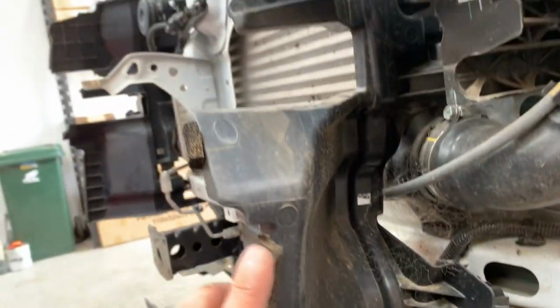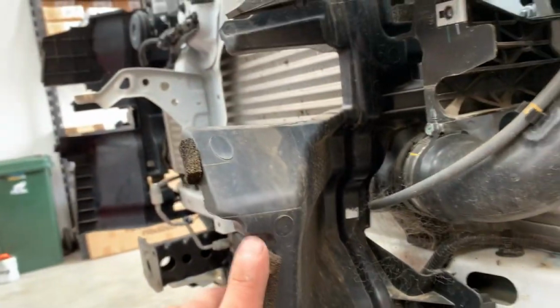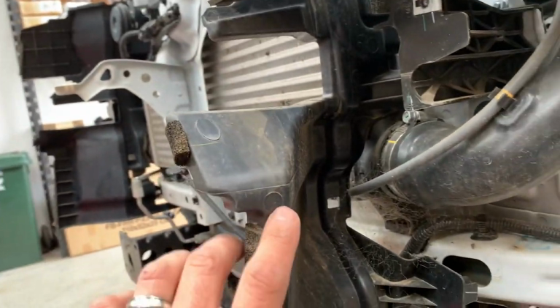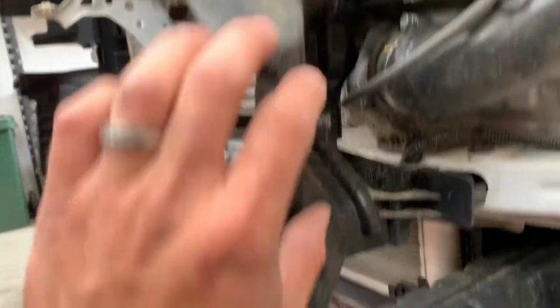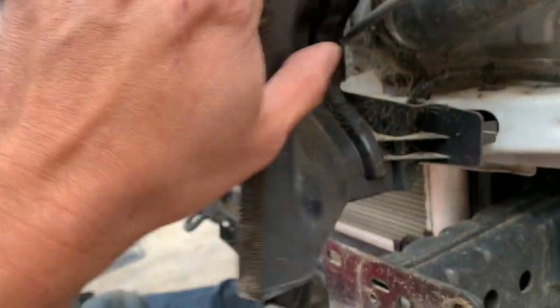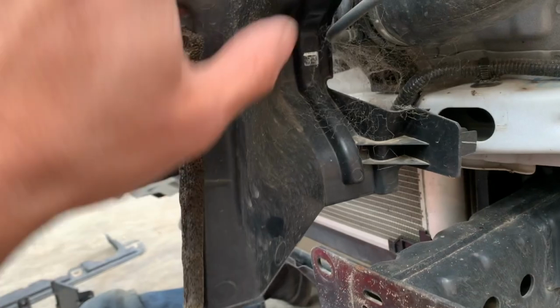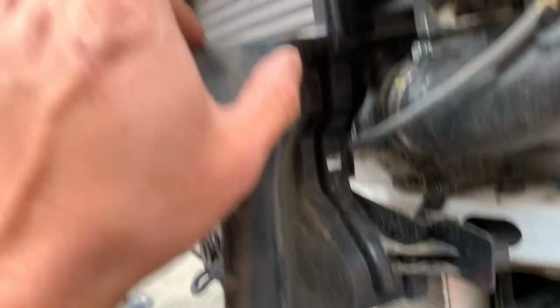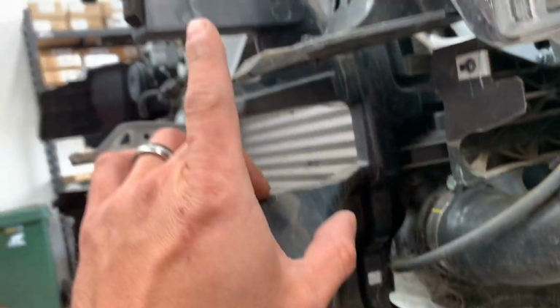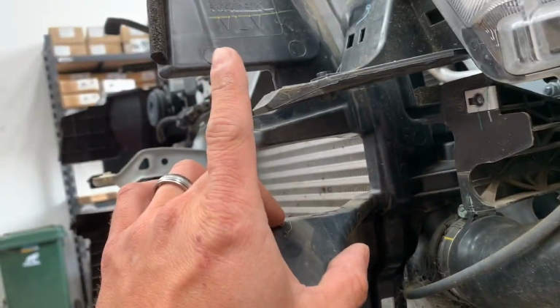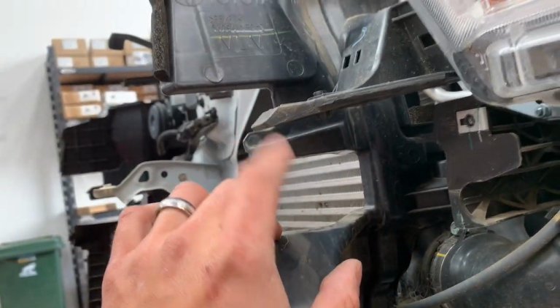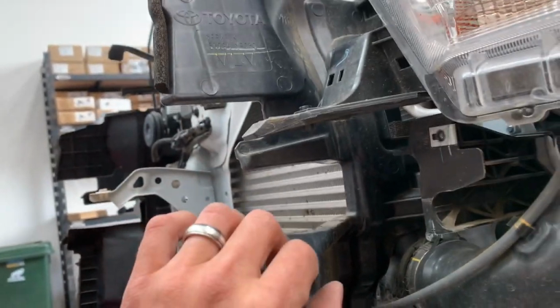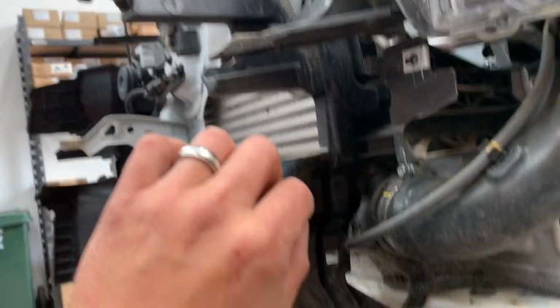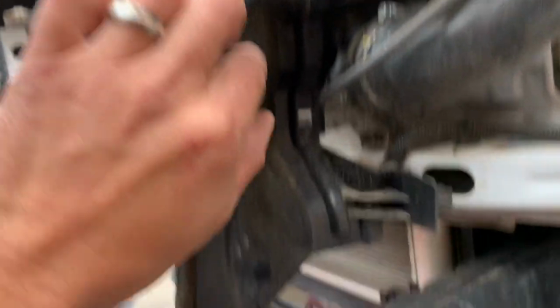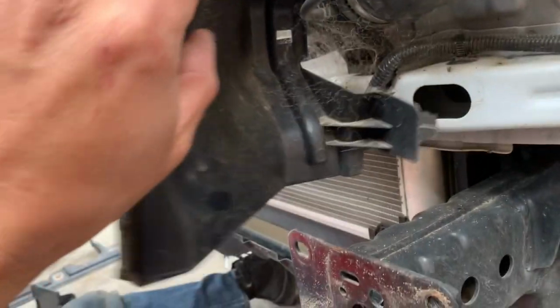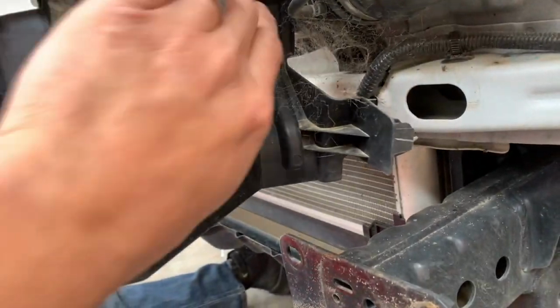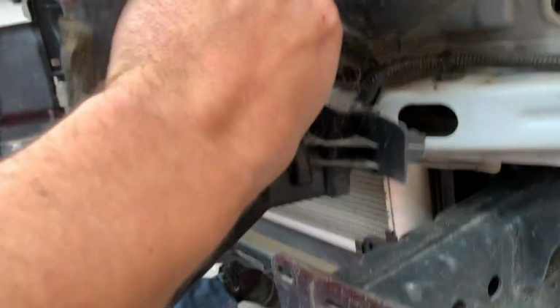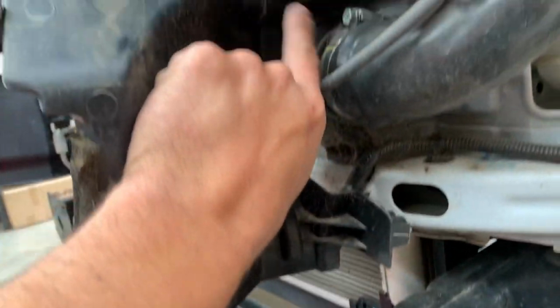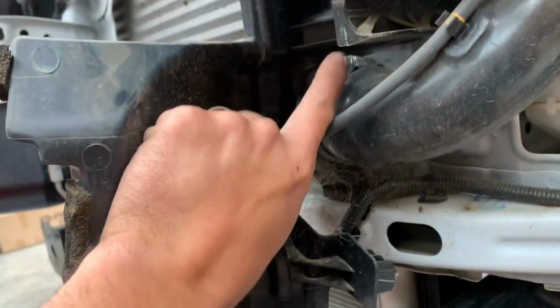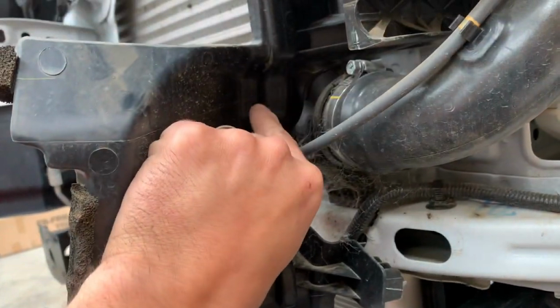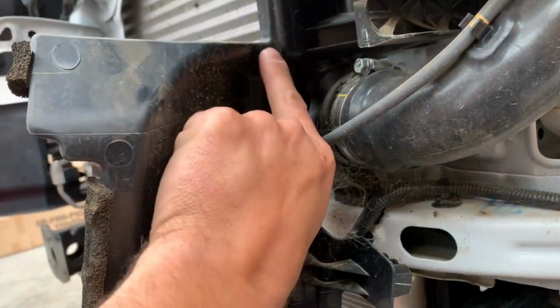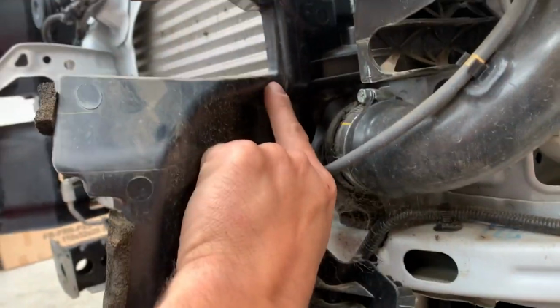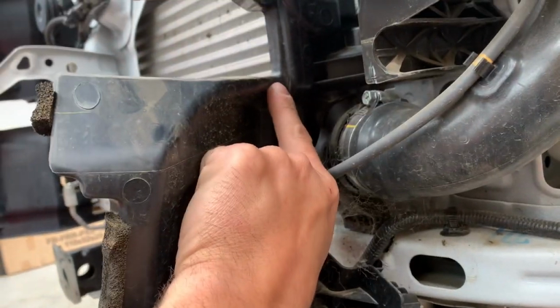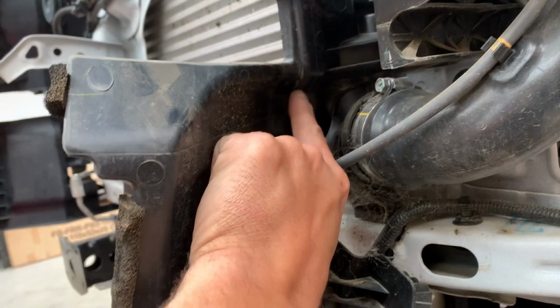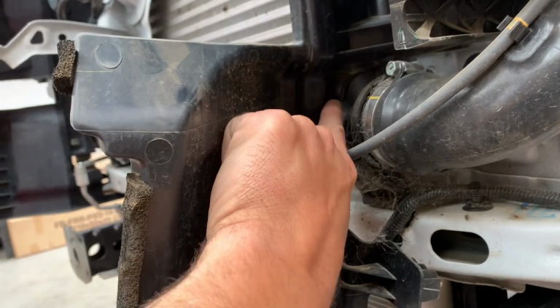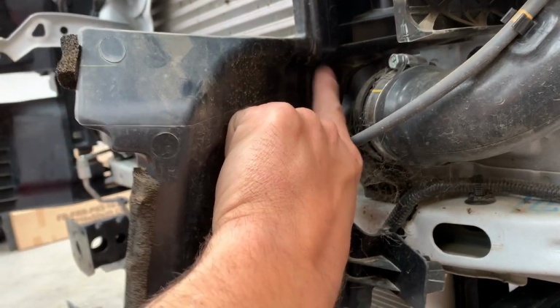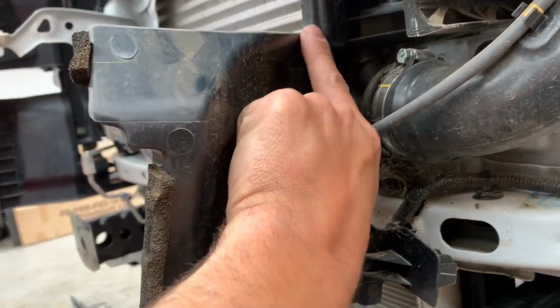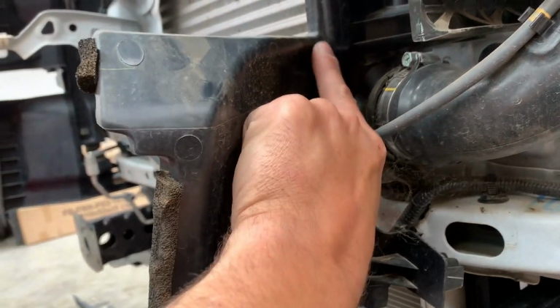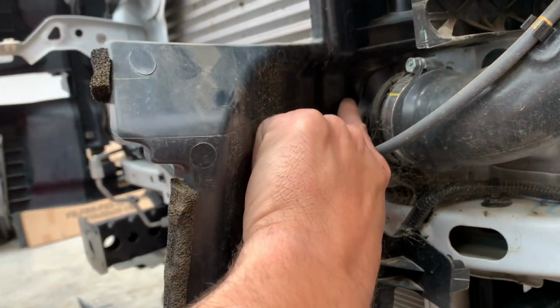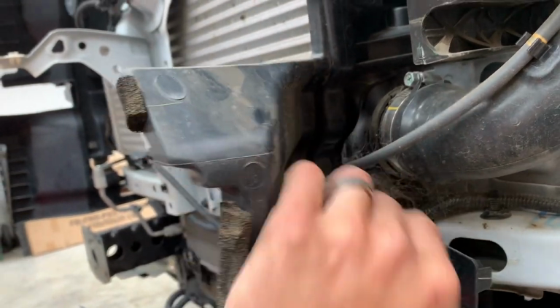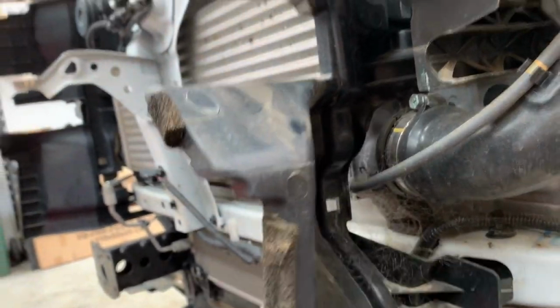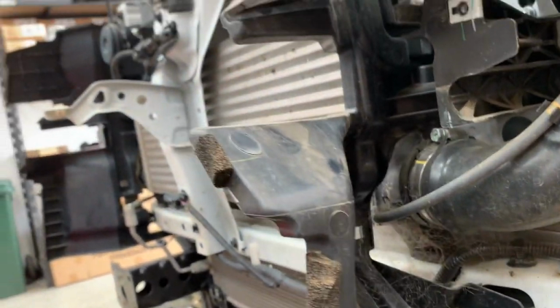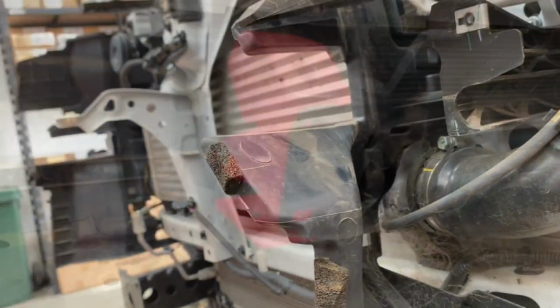We're going to trim these air guides here so you can keep the top side in — as long as you have two points holding. We're just going to find the short distance there and use a razor blade to trim.